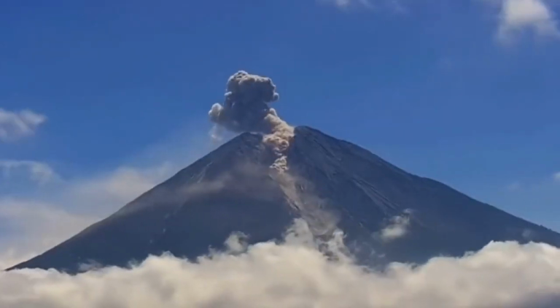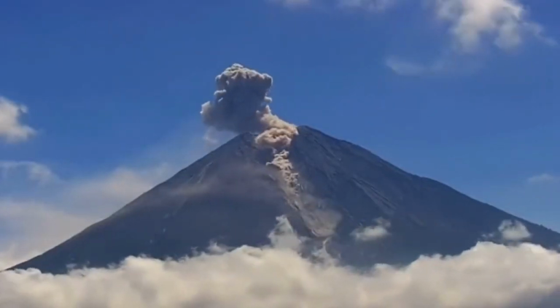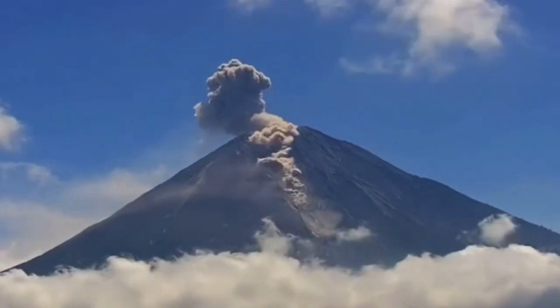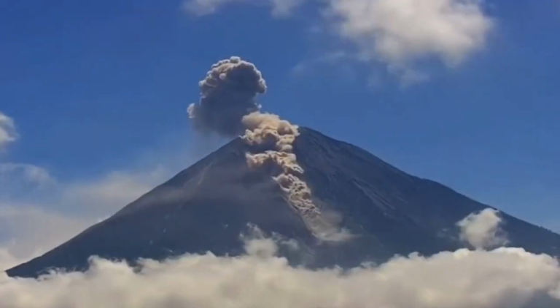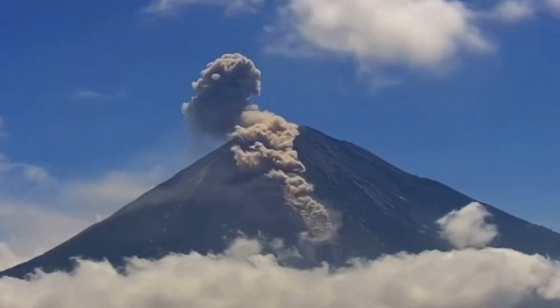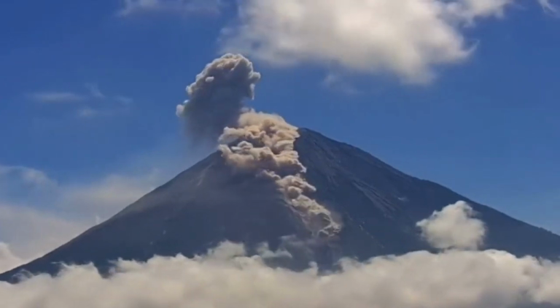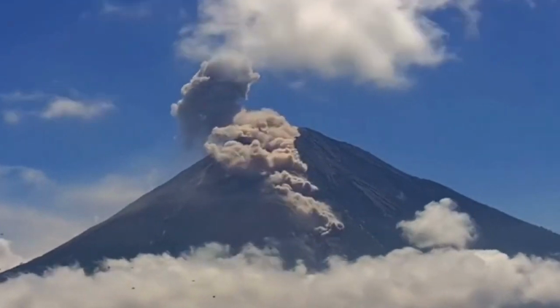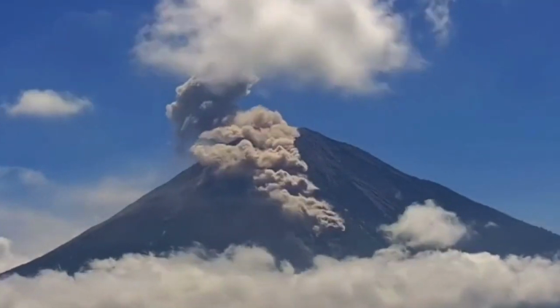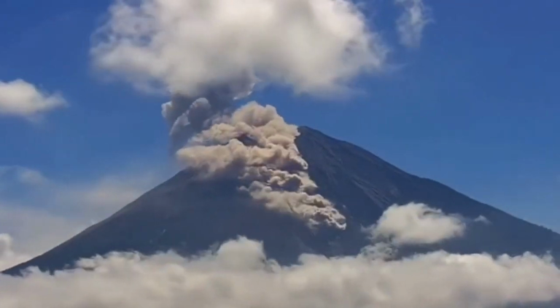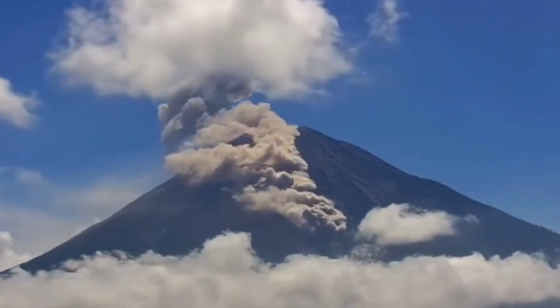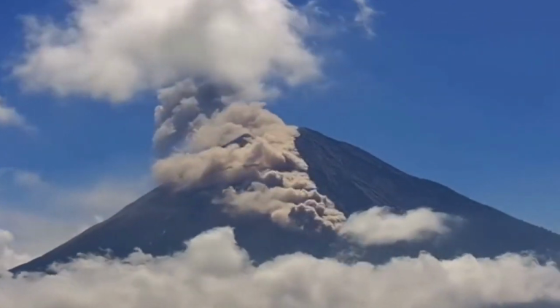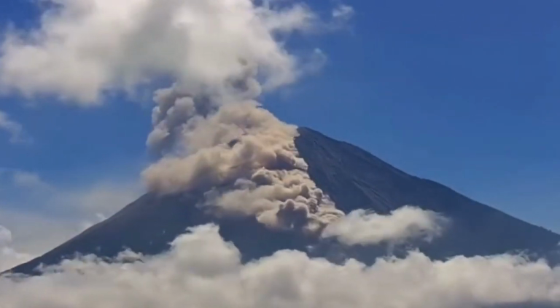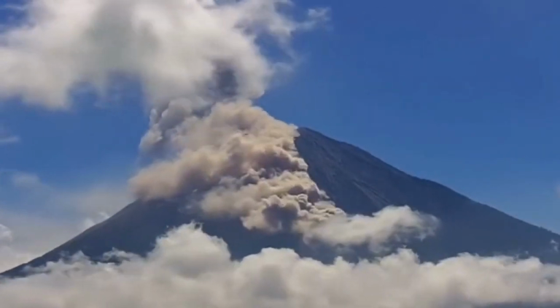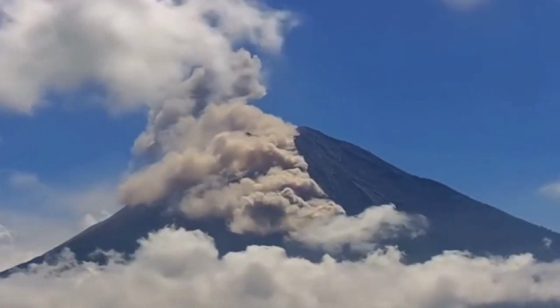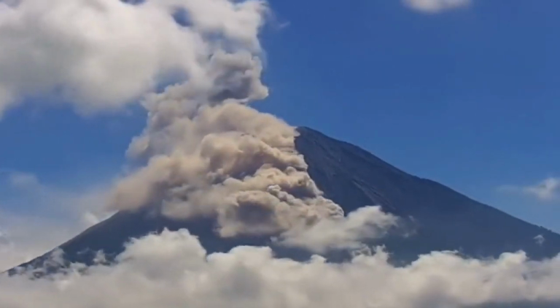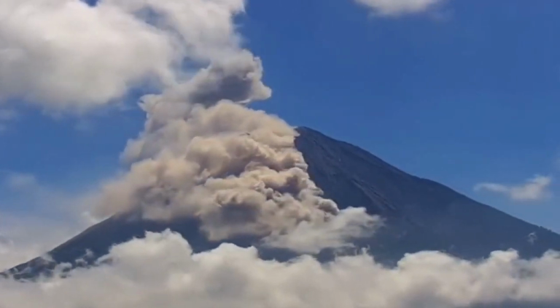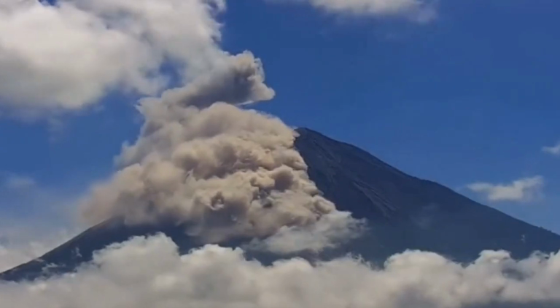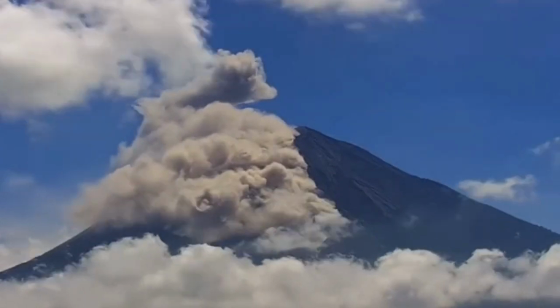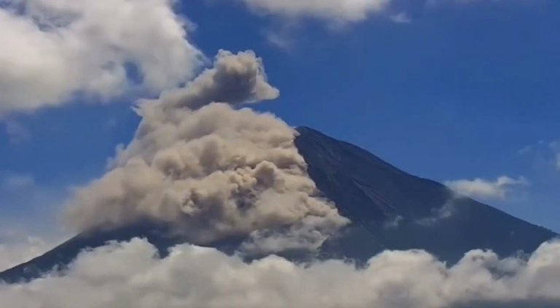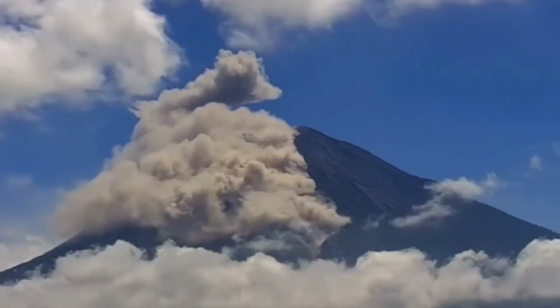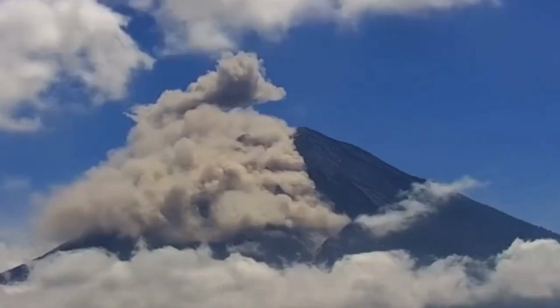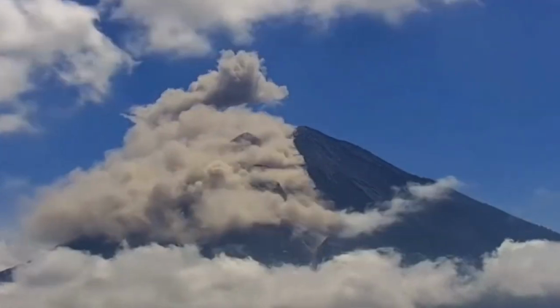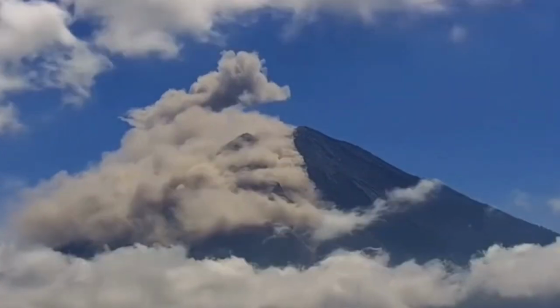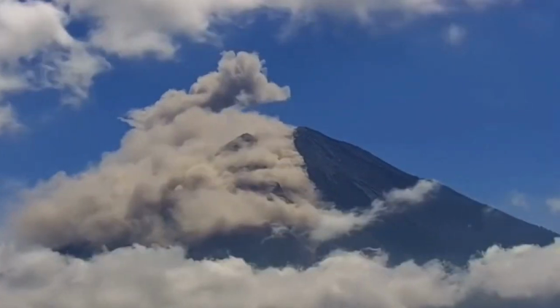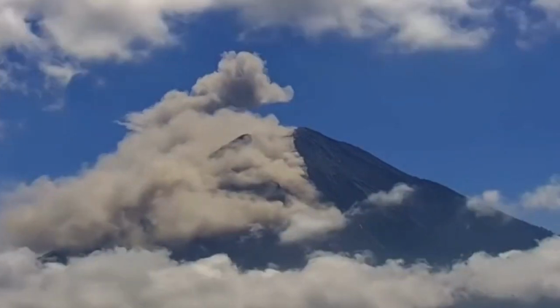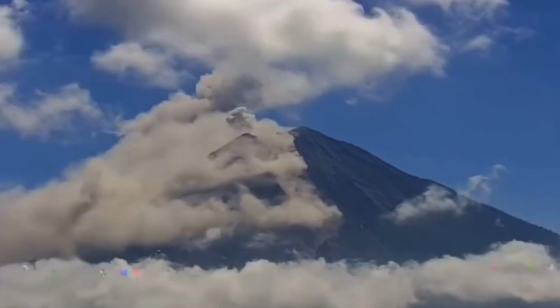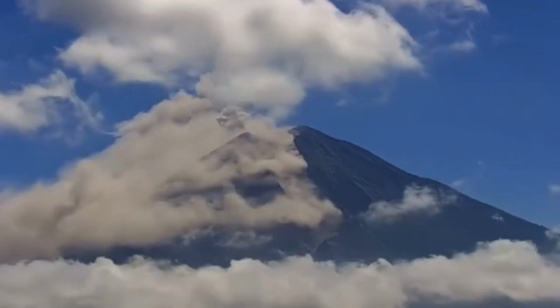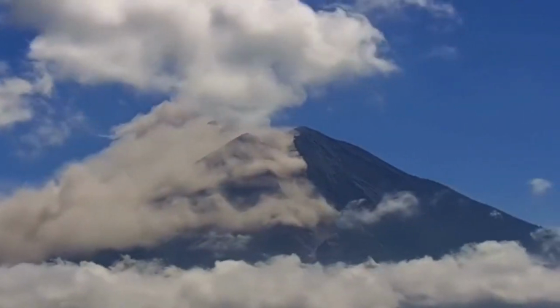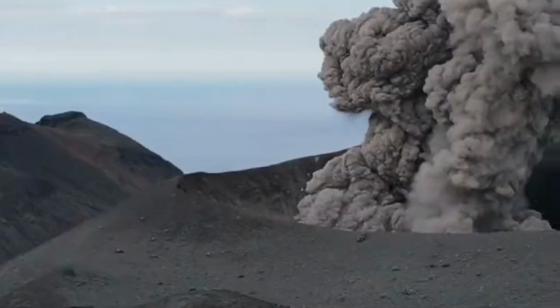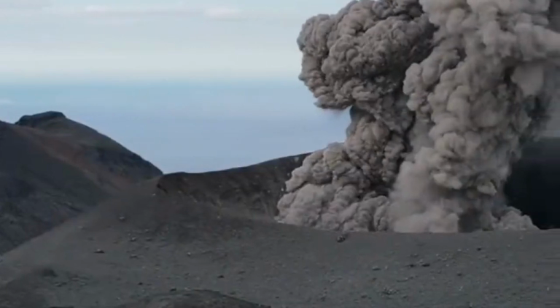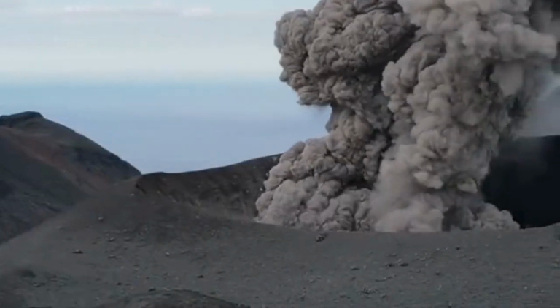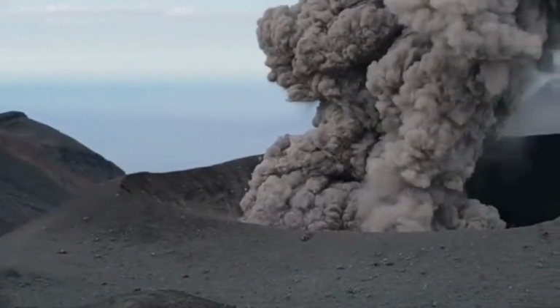Semeru volcano in Indonesia, as usual, is active. The volcanic dome that exists there — similar to what we showed with Merapi — also exists on top of this volcano, and we are seeing pyroclastic flows.